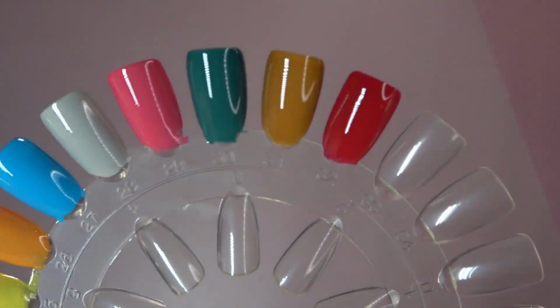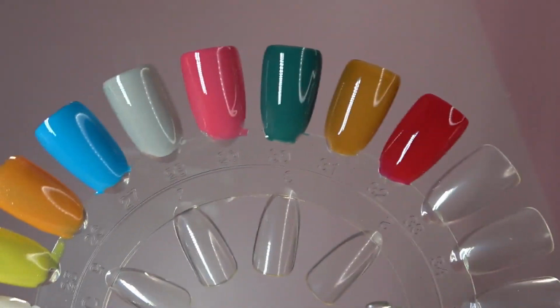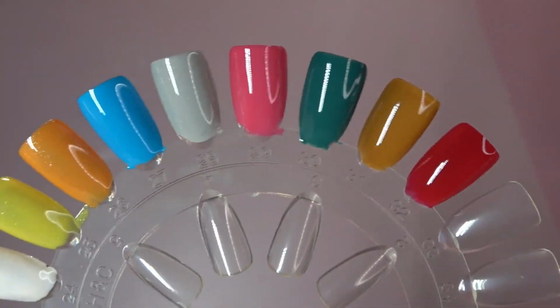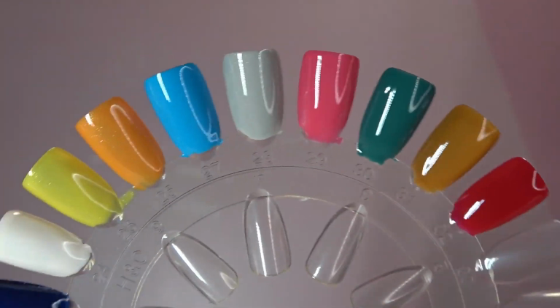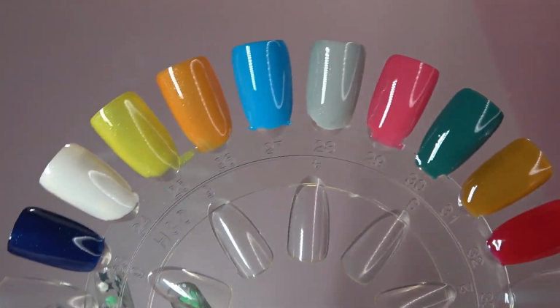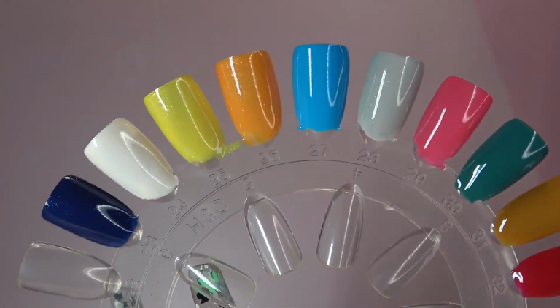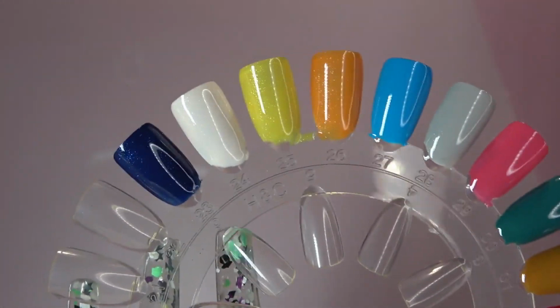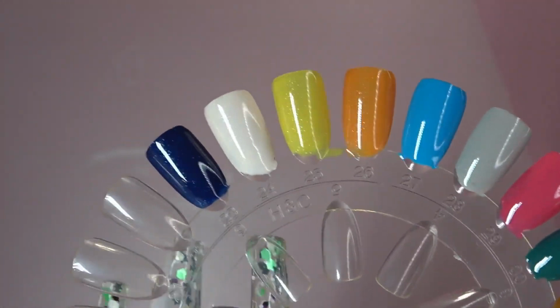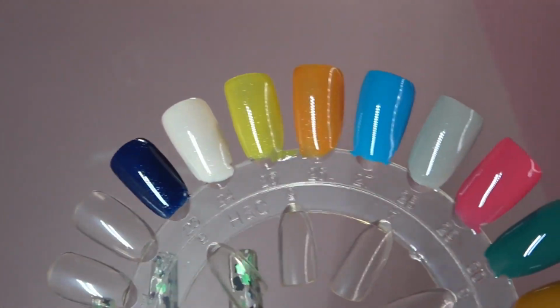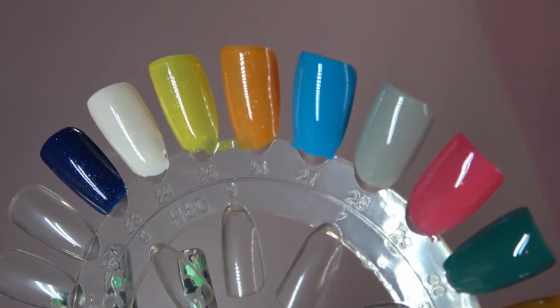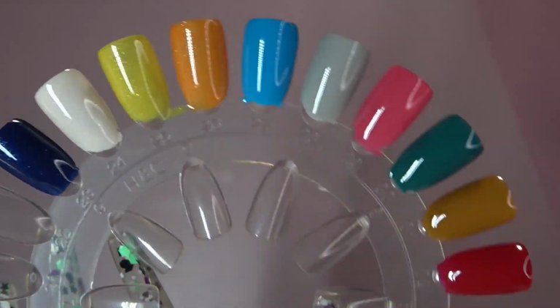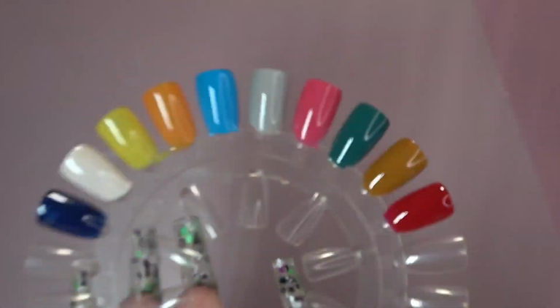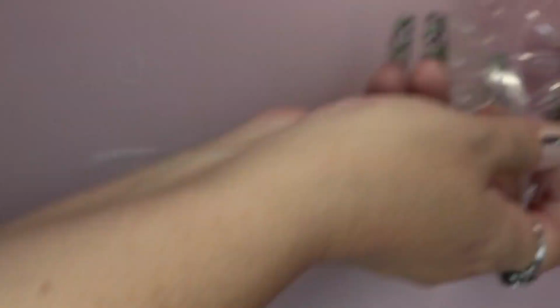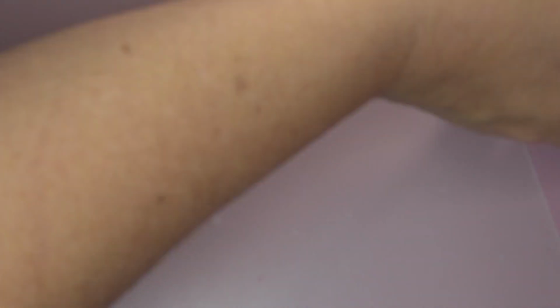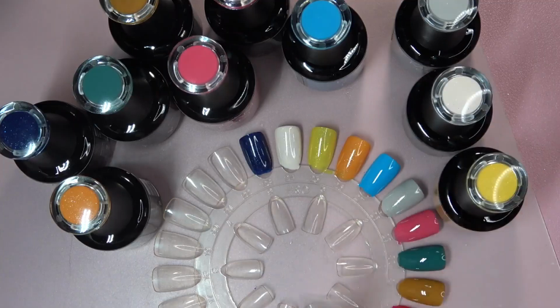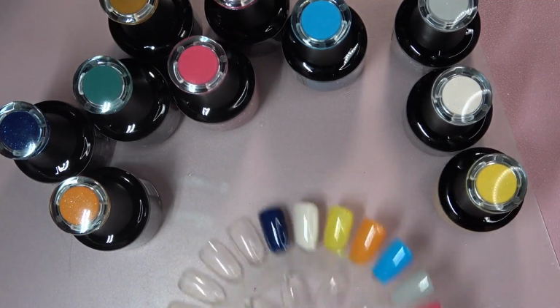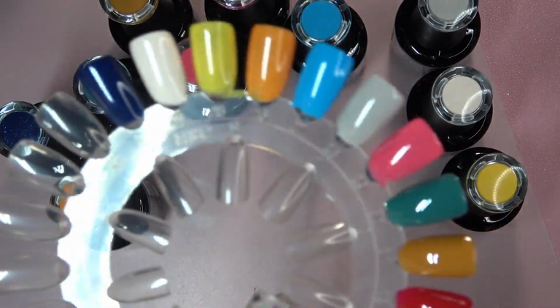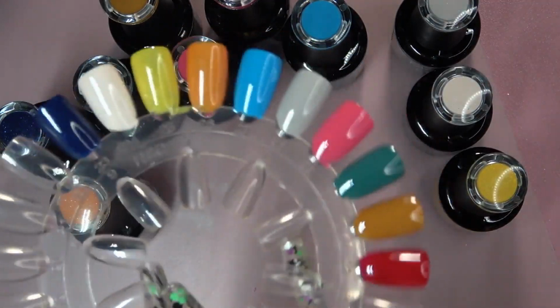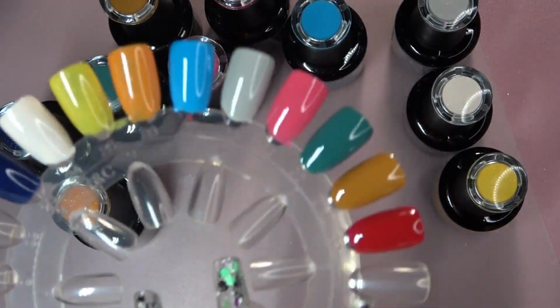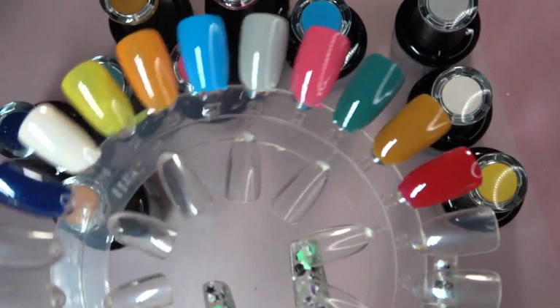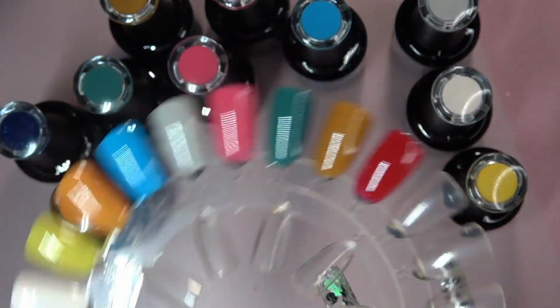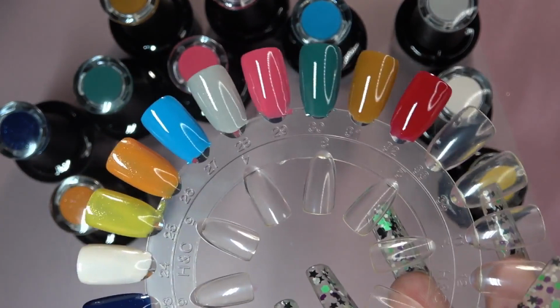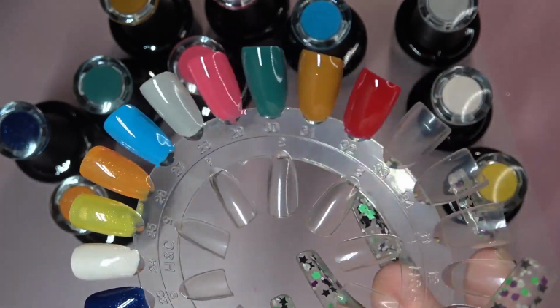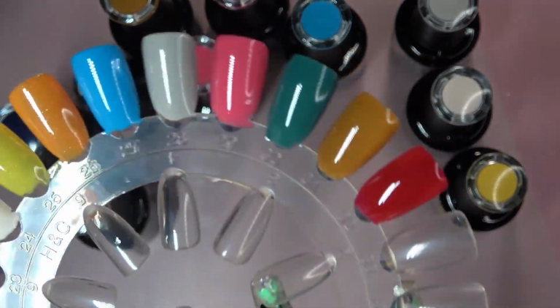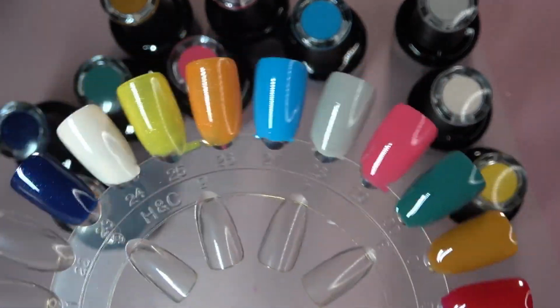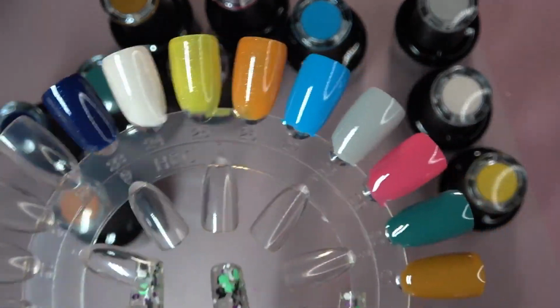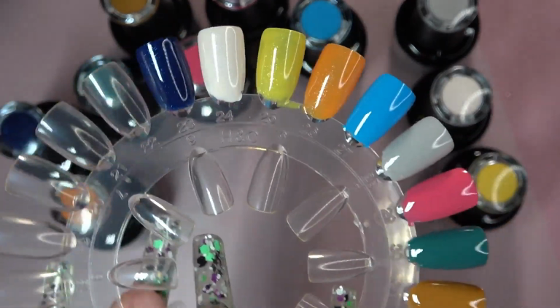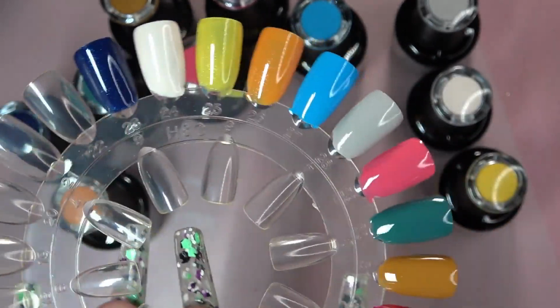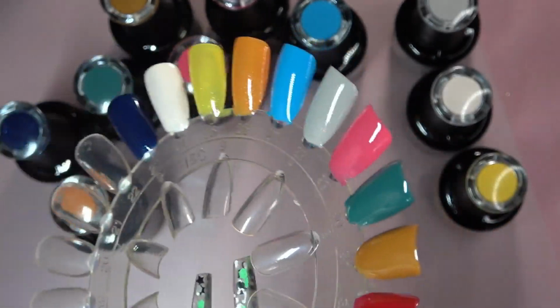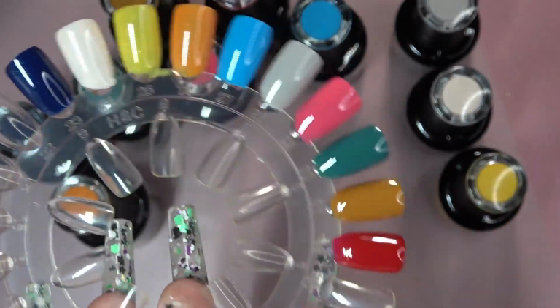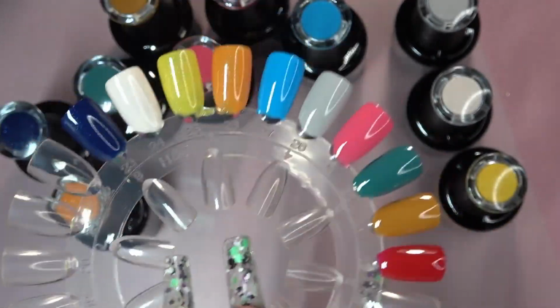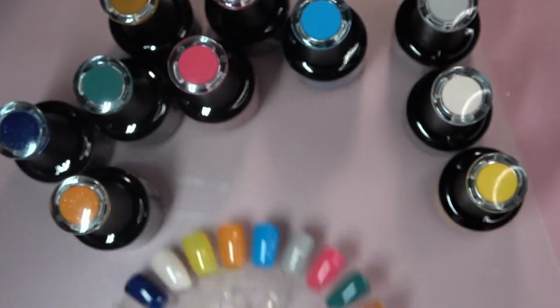And here we go — I'm showing you all the beautiful colors that come in the collection. And then I do a full 60-second cure on those. After they have fully cured, here are all the beautiful colors in the Wicked collection.